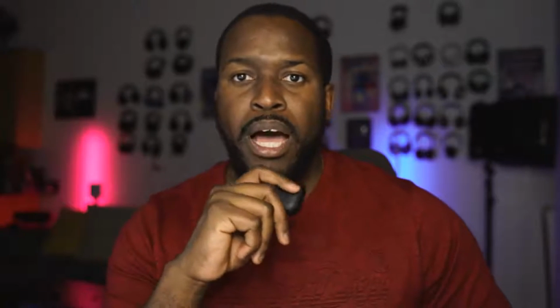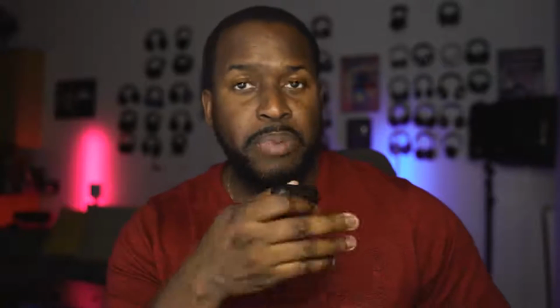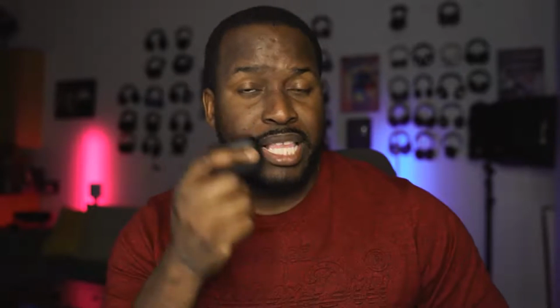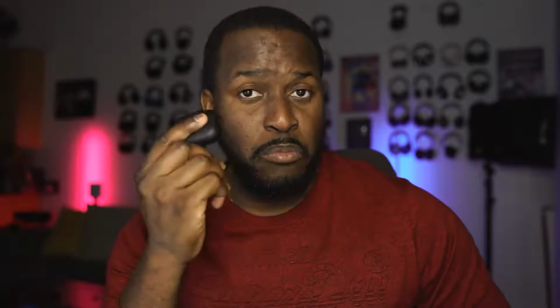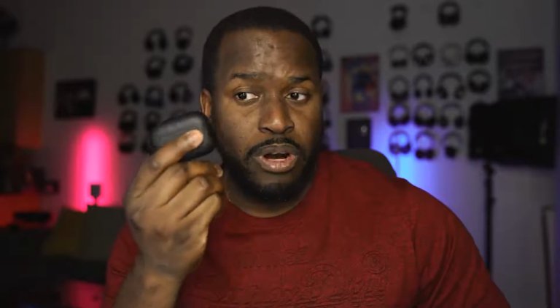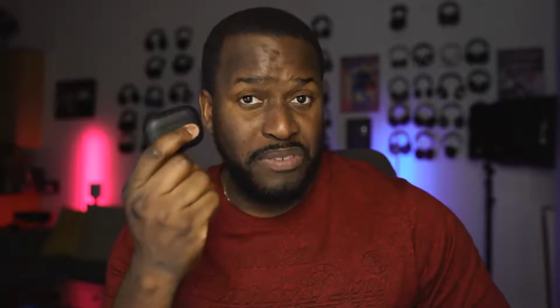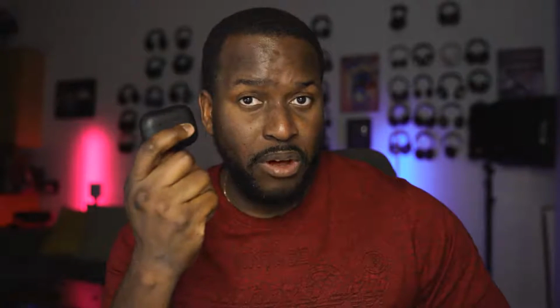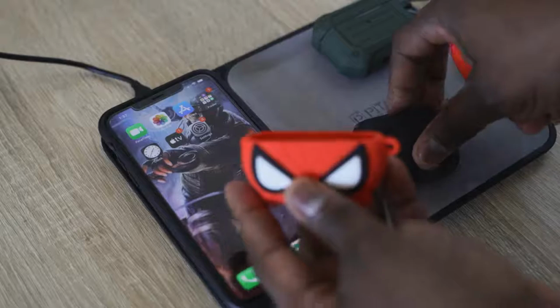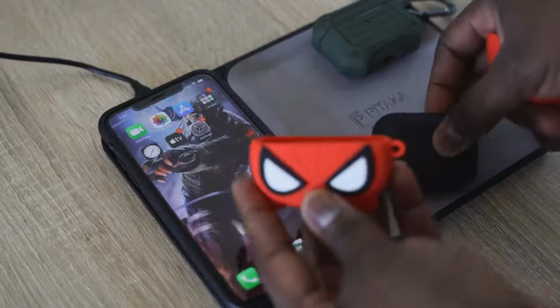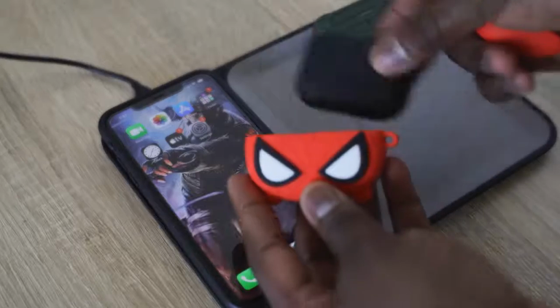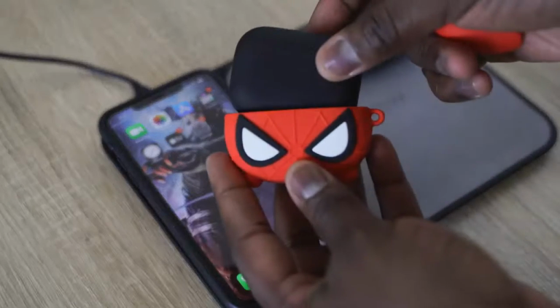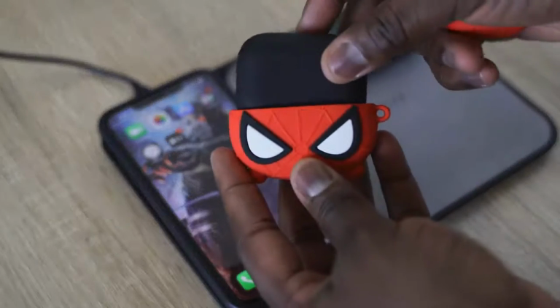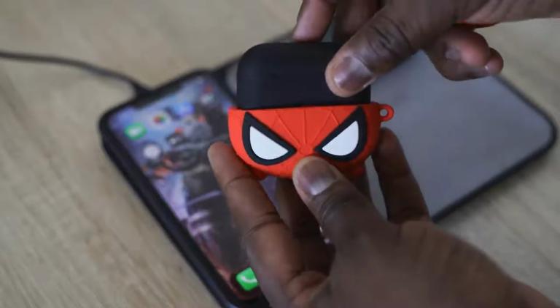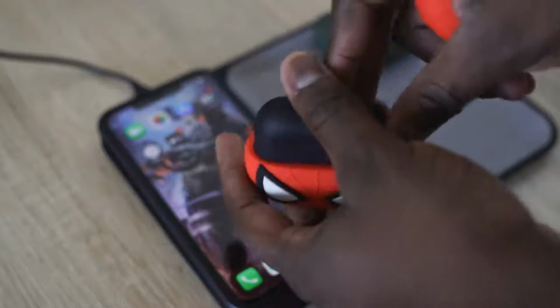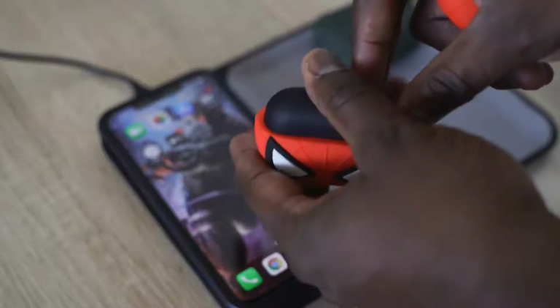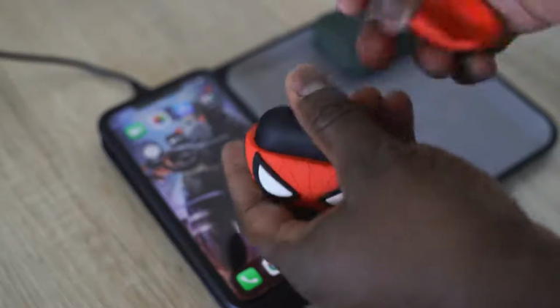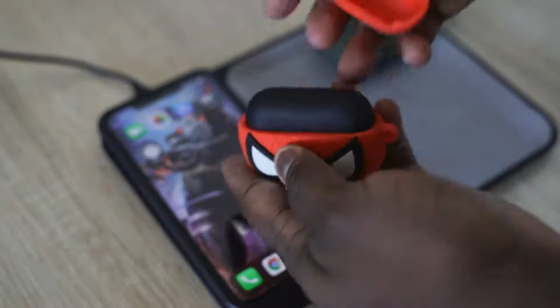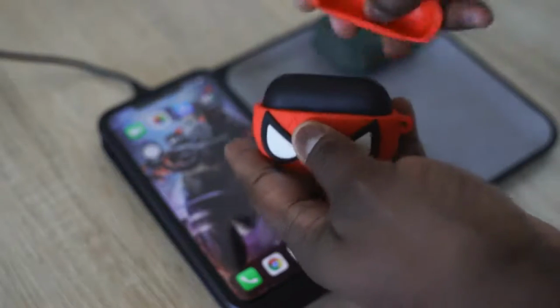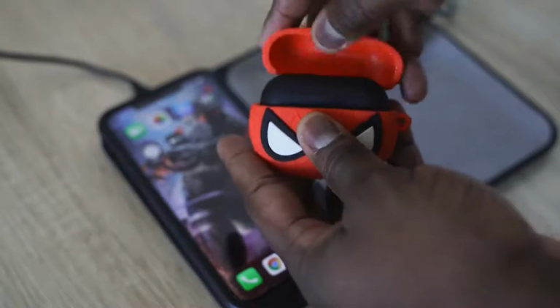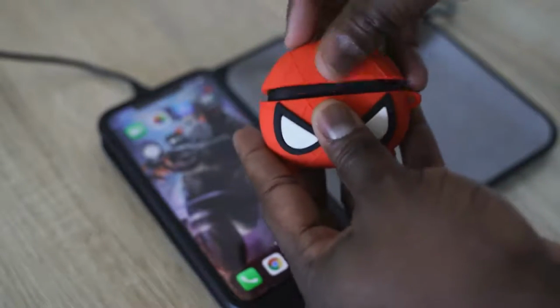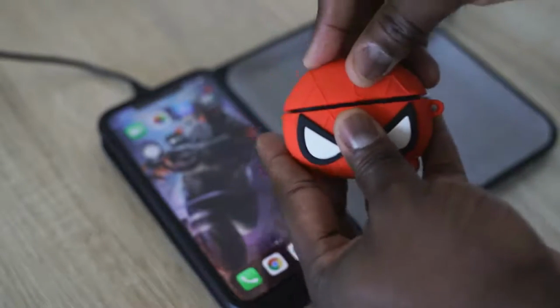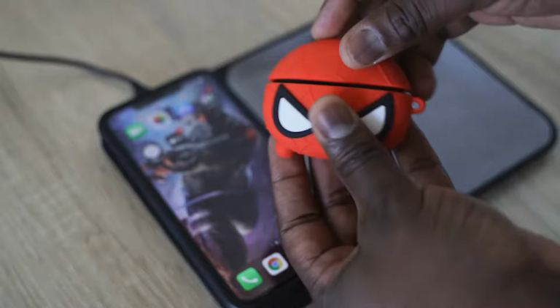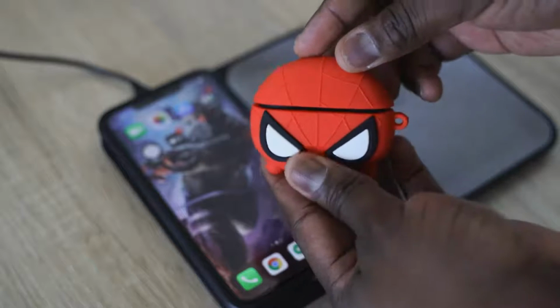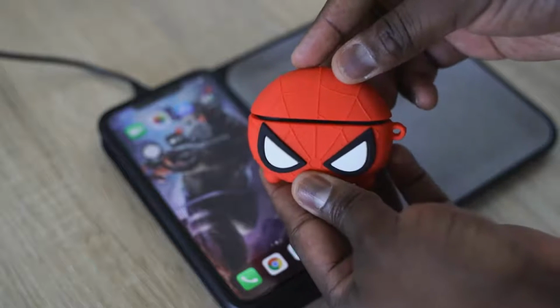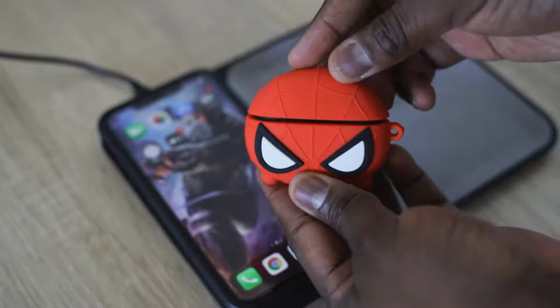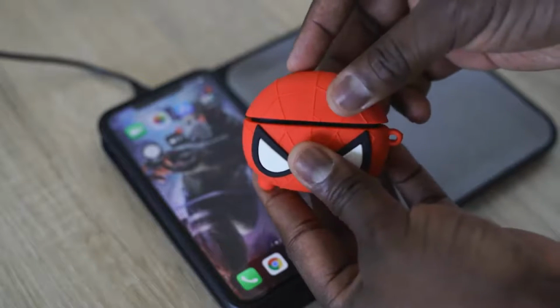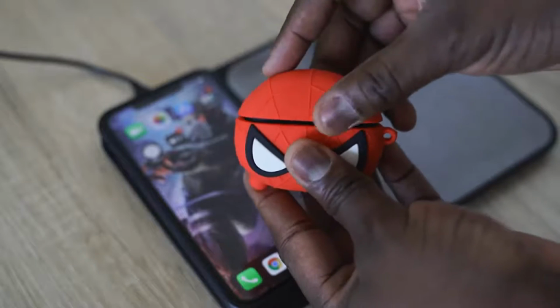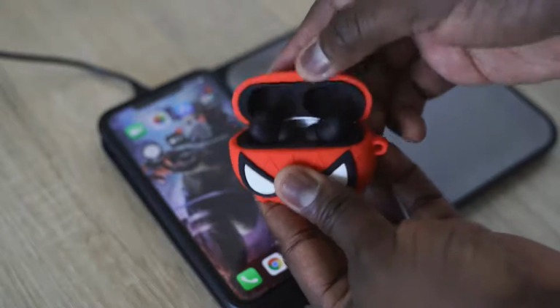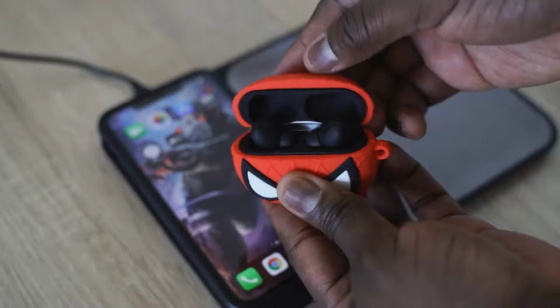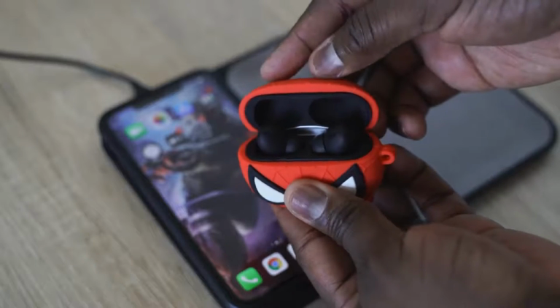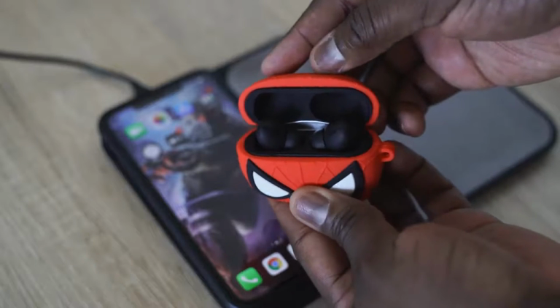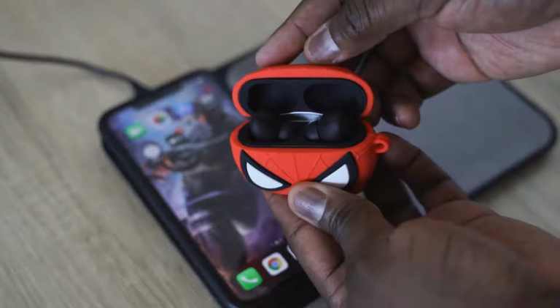I think the bass is a little bit more and beefier on the HipTouch Pros. The highs don't punch out as much. The mids are actually pretty good. And again, you're getting this for $89 — sound profiles are the same.